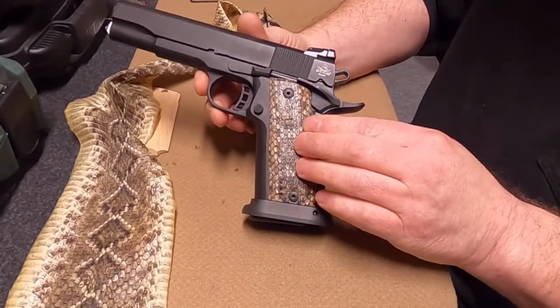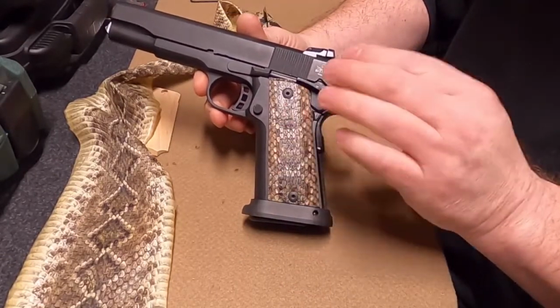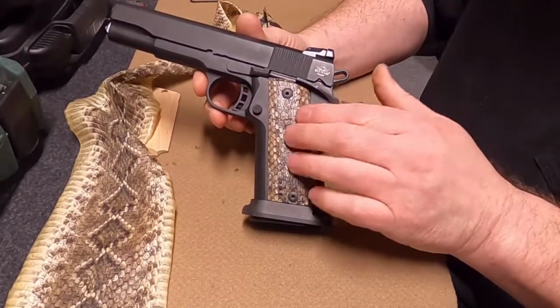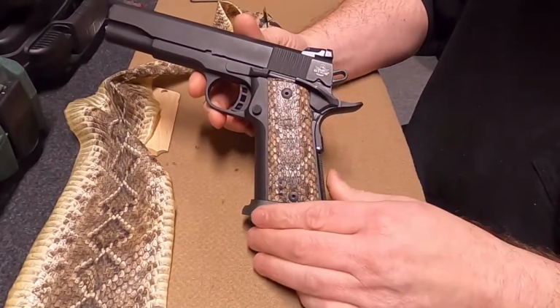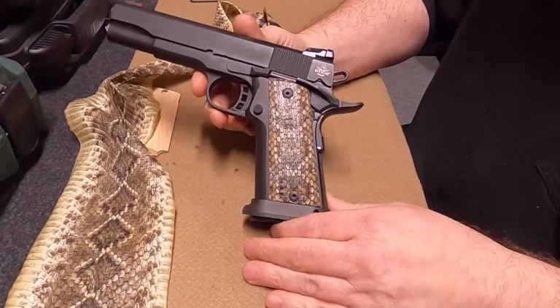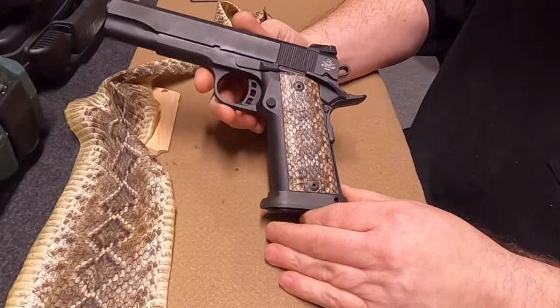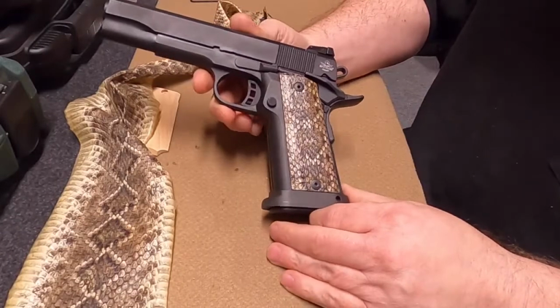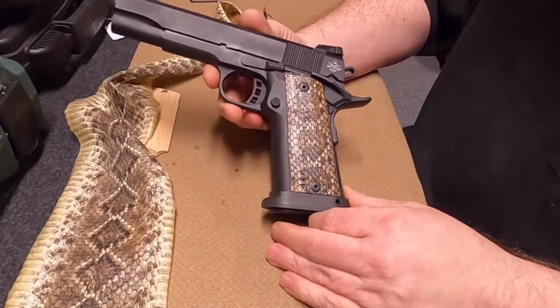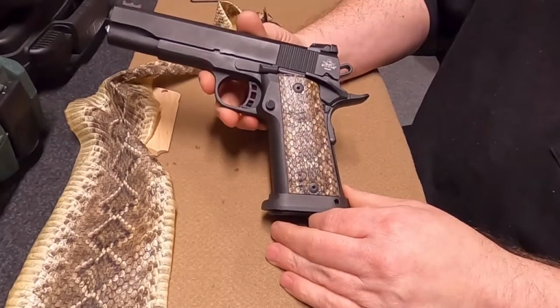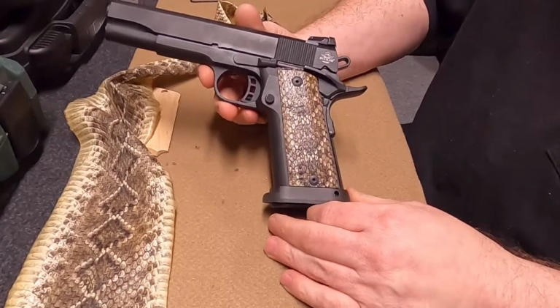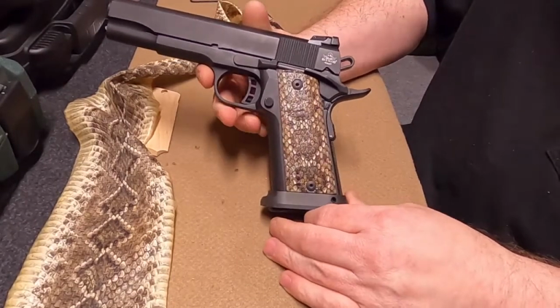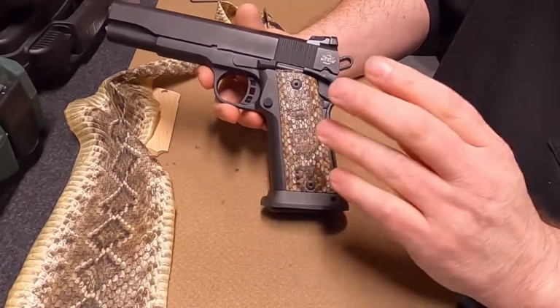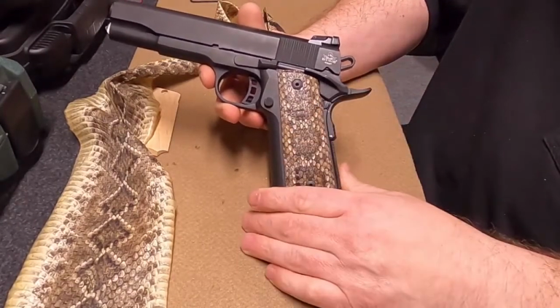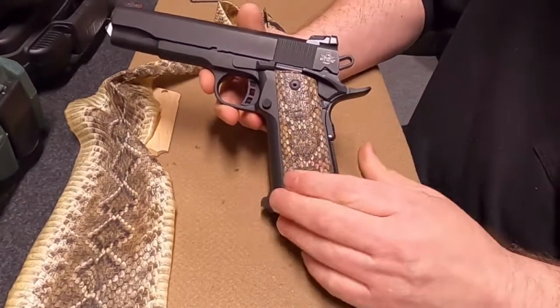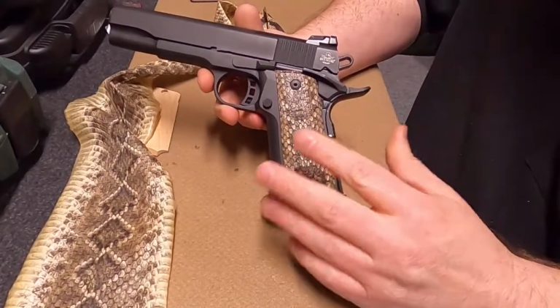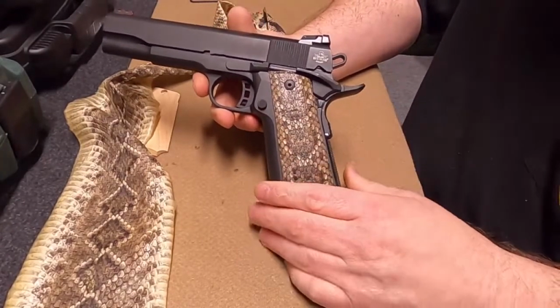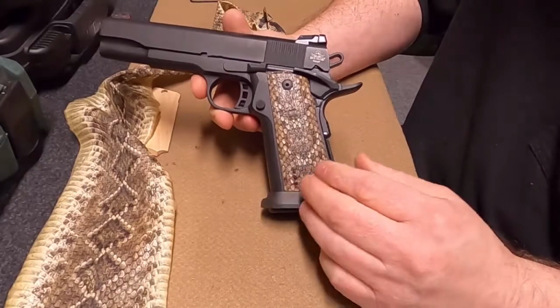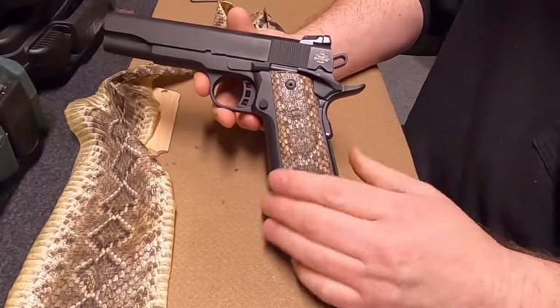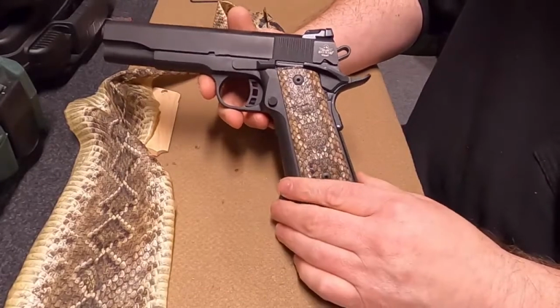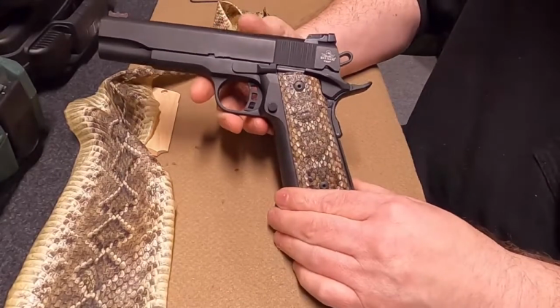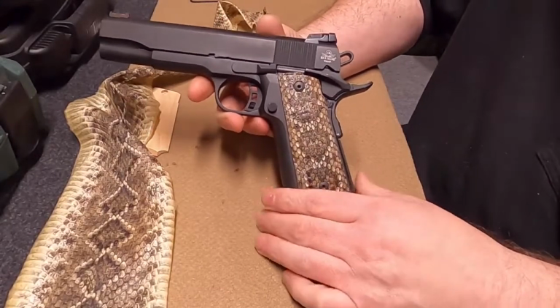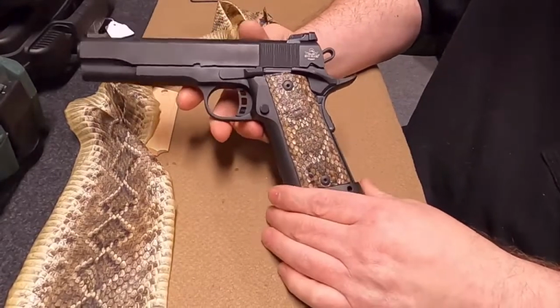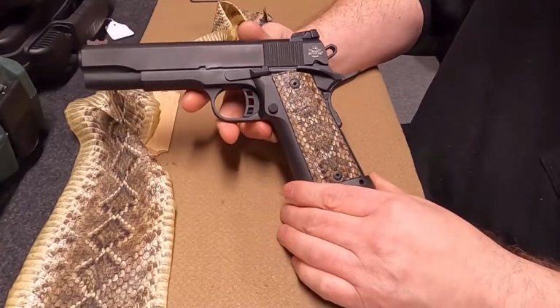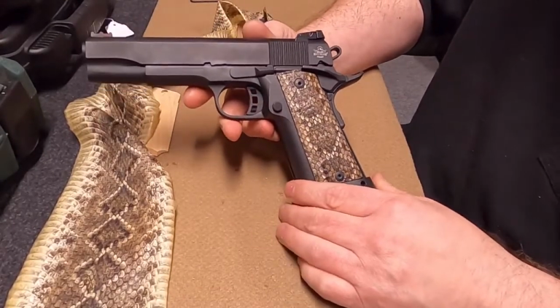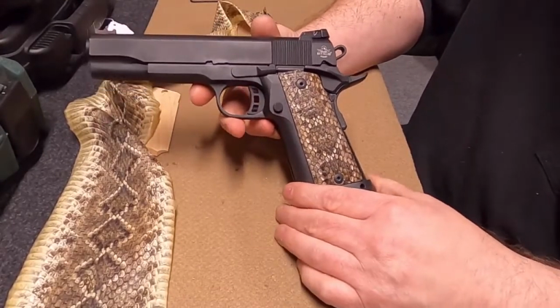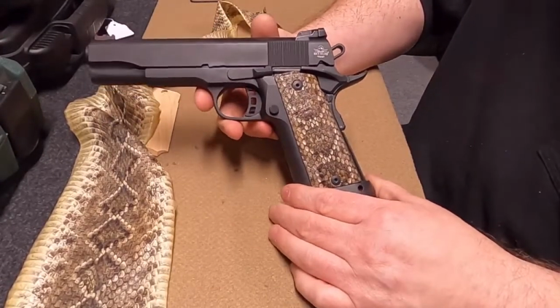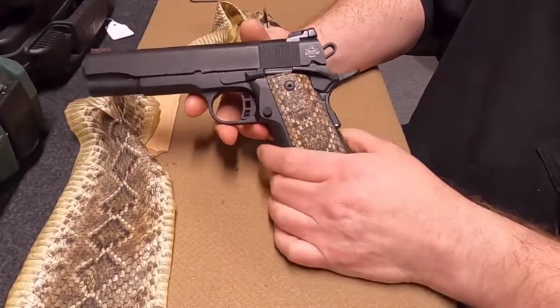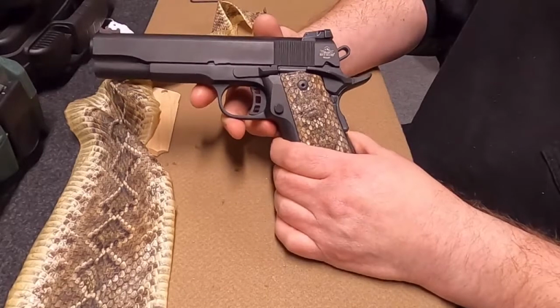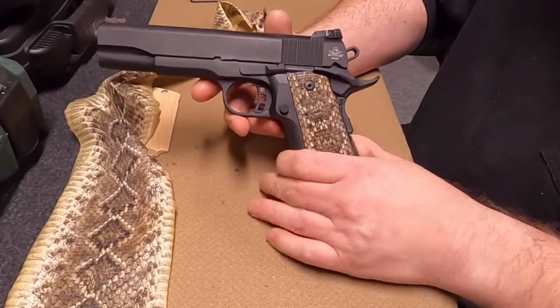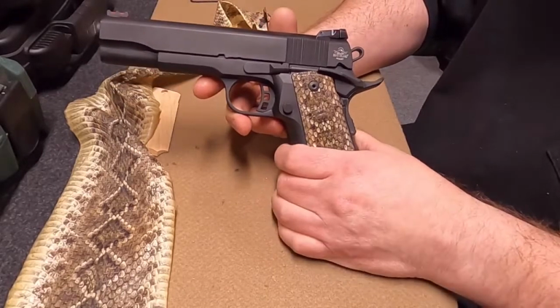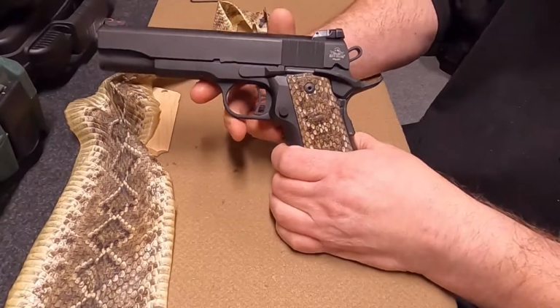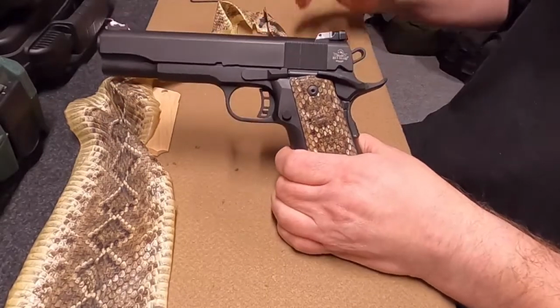Once that's dried, they're ready to go. That's our process for how we make our genuine rattlesnake skin grips. If you want to find out more about our products or releases of our grips, please subscribe to our channel. Thanks for watching — bye for now.